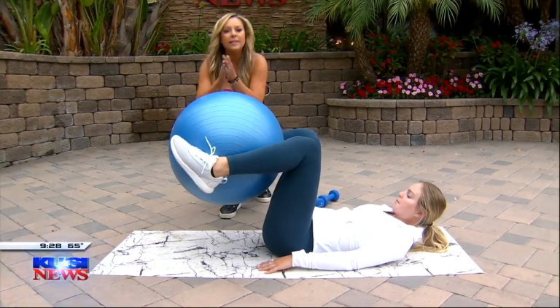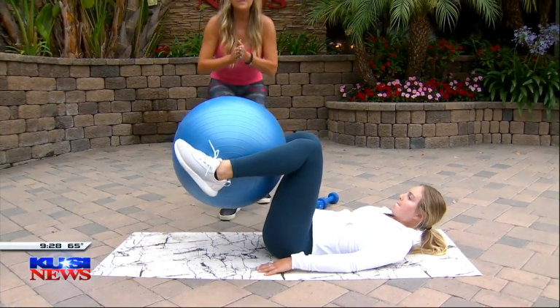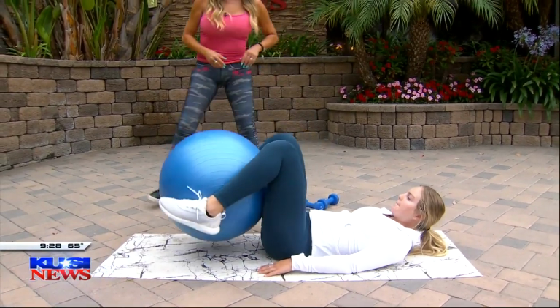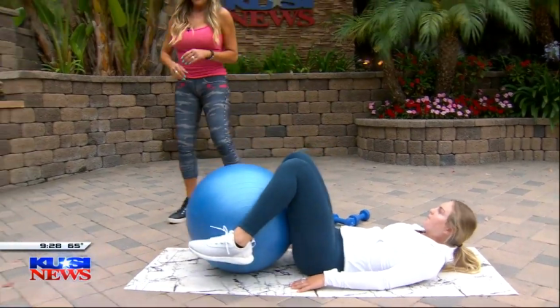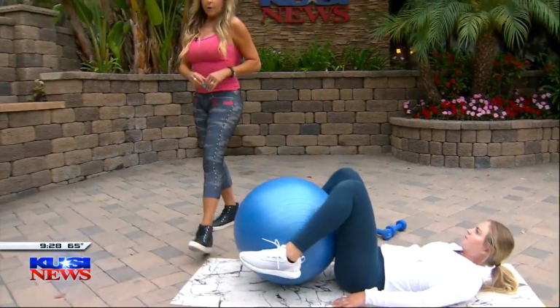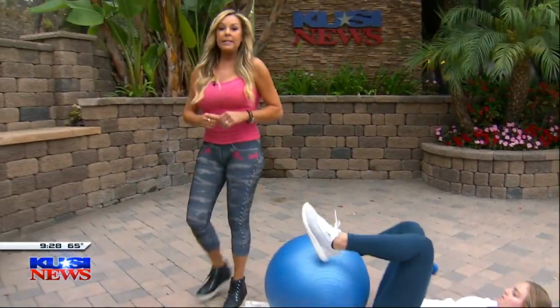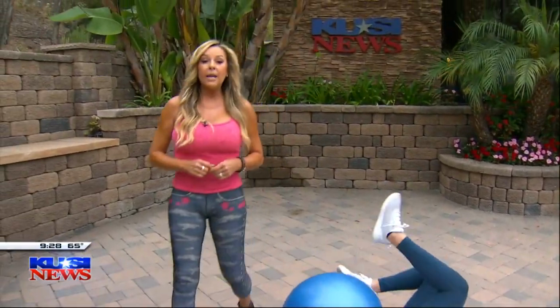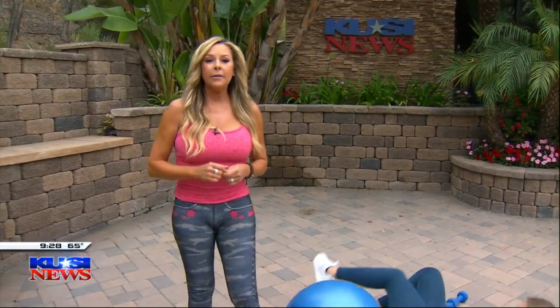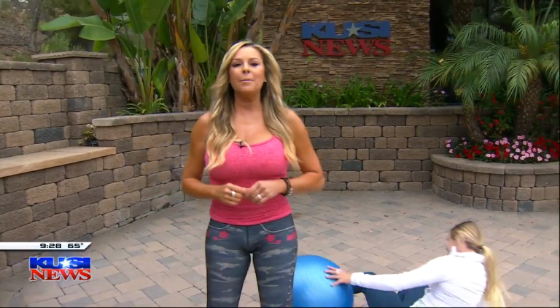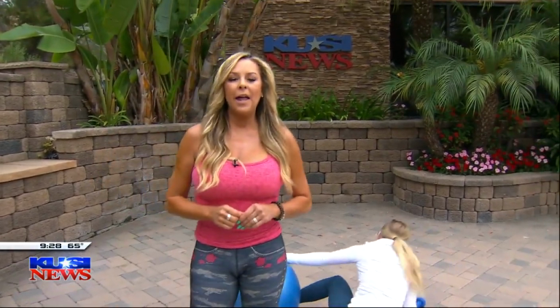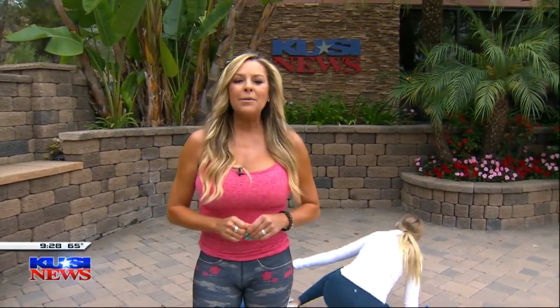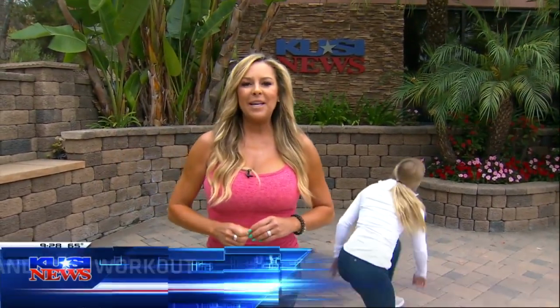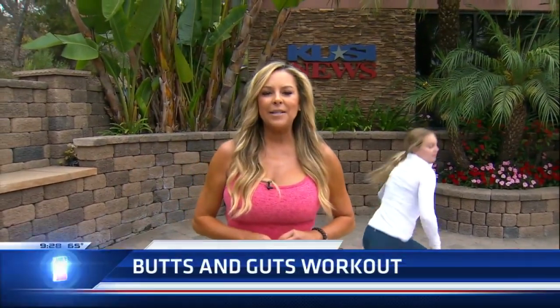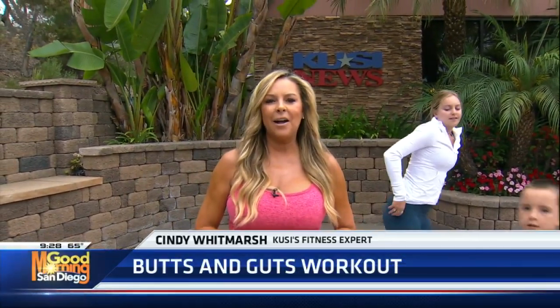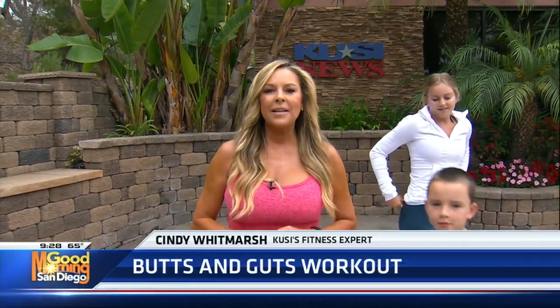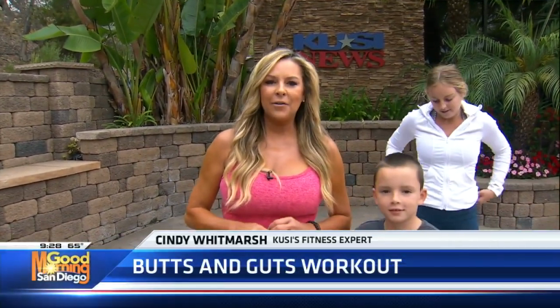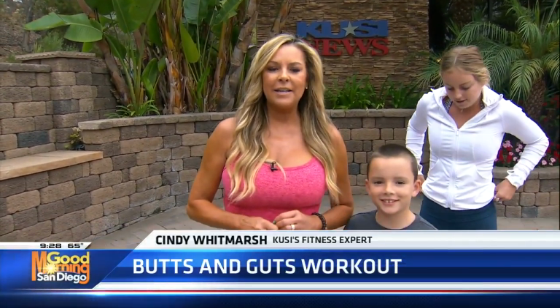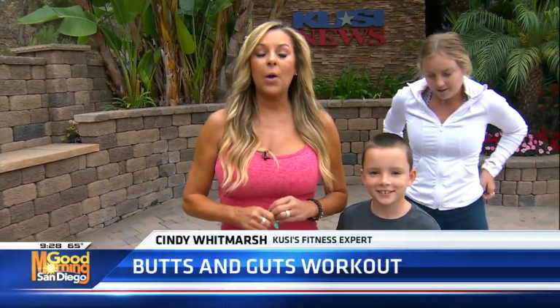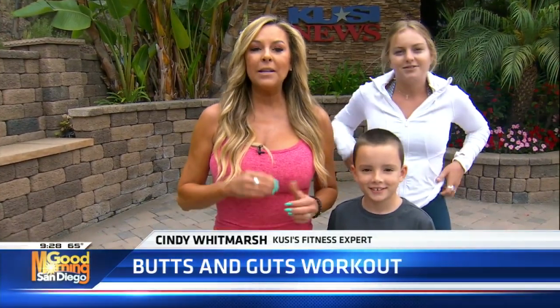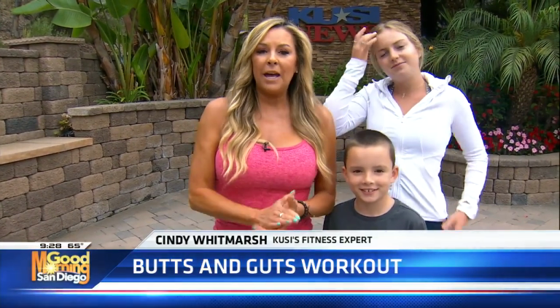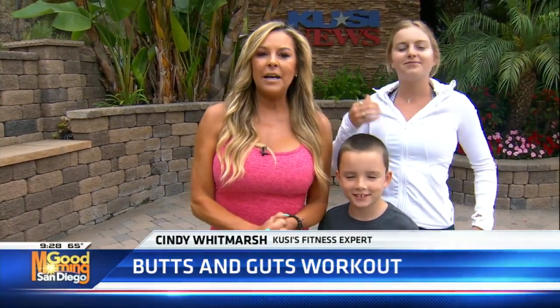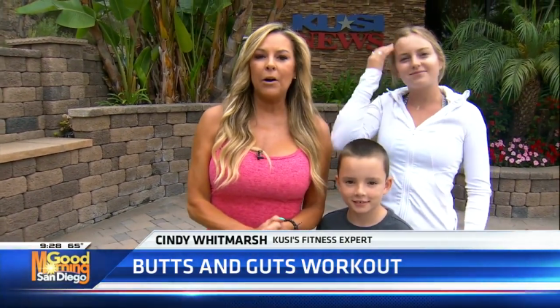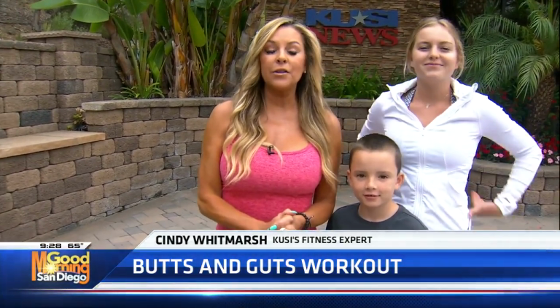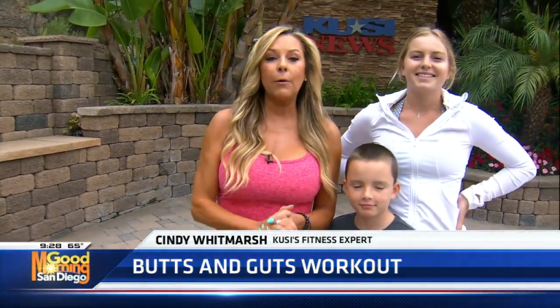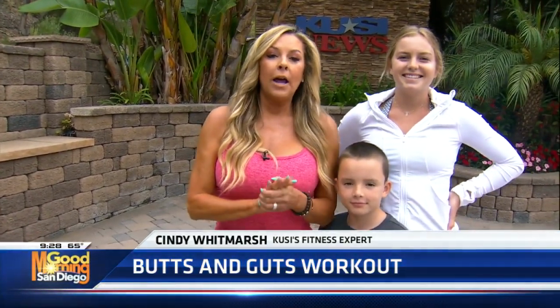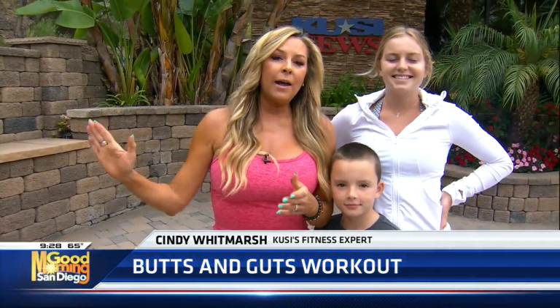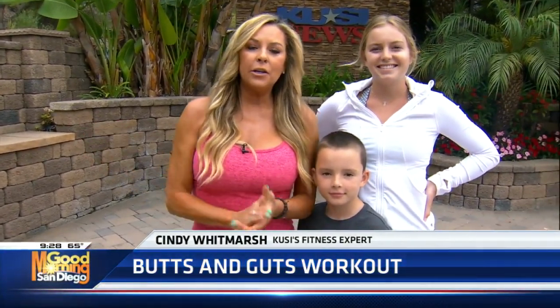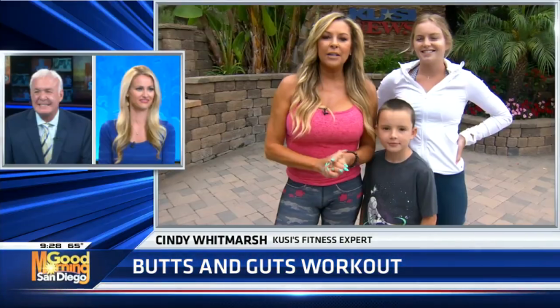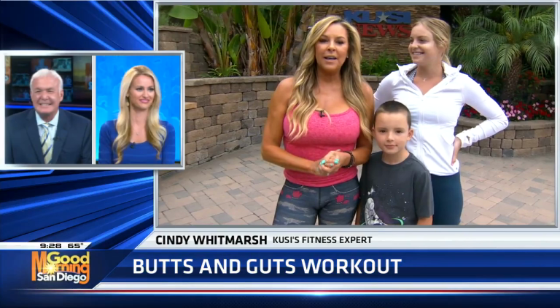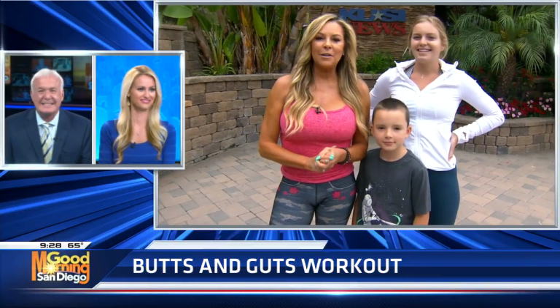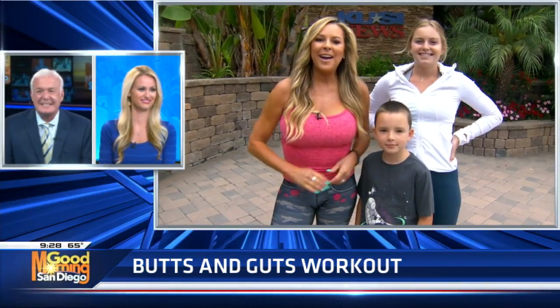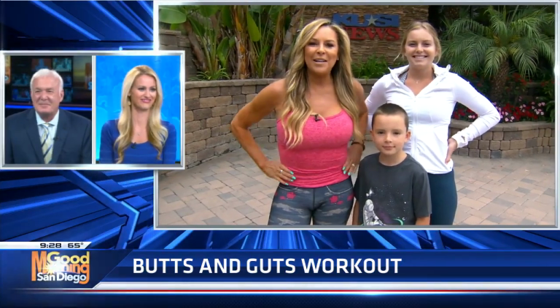All these exercises I want you to do for an entire minute. They're all going to be on the KUSI website, kusi.com/fitness. Also go to my Instagram page, cindy.witmars, for so many more workouts, nutrition tips, and so much more. Back to you.